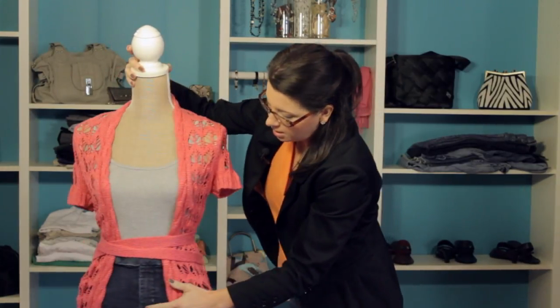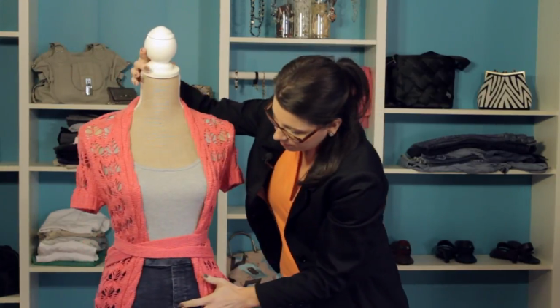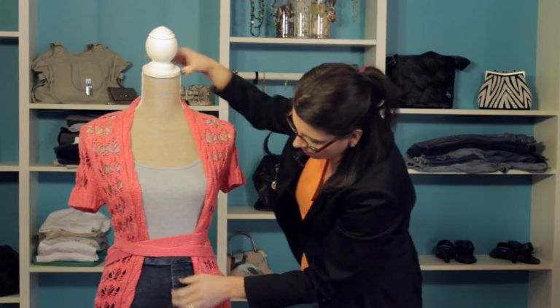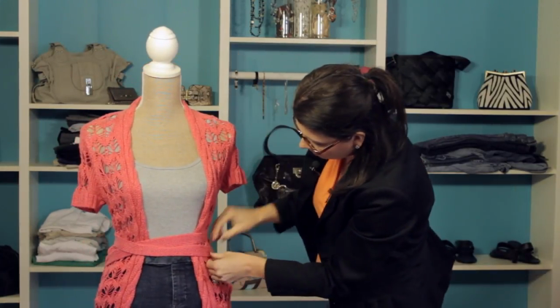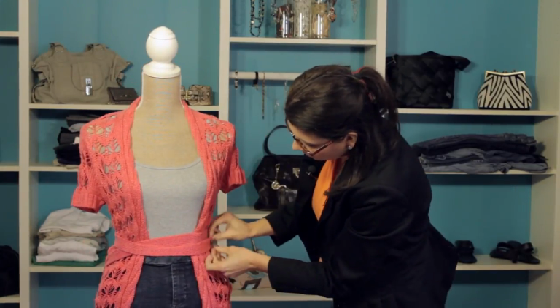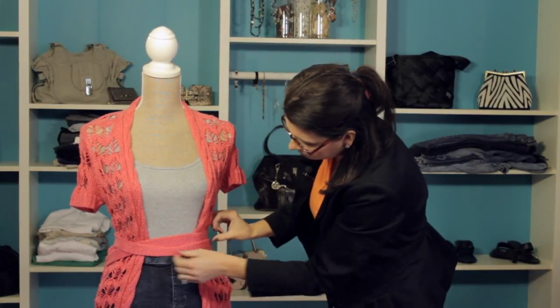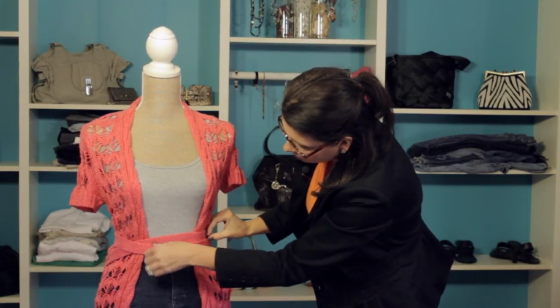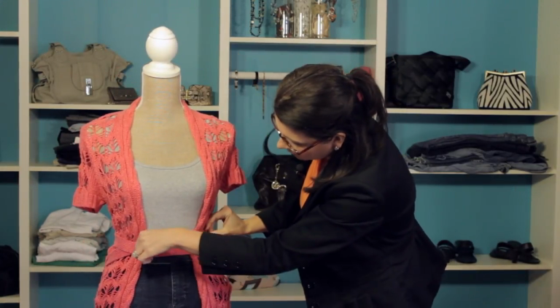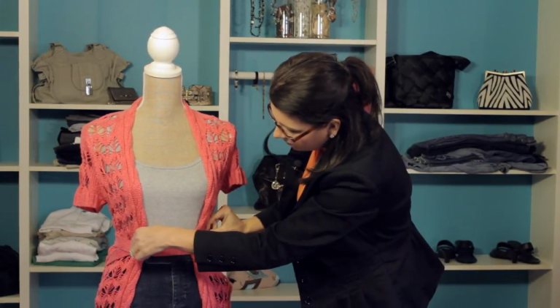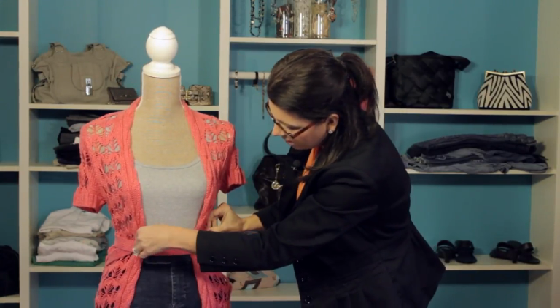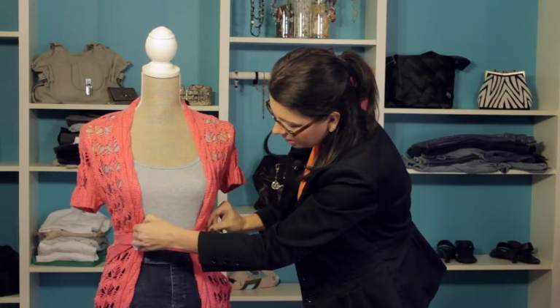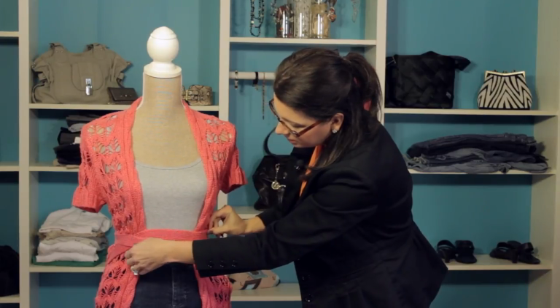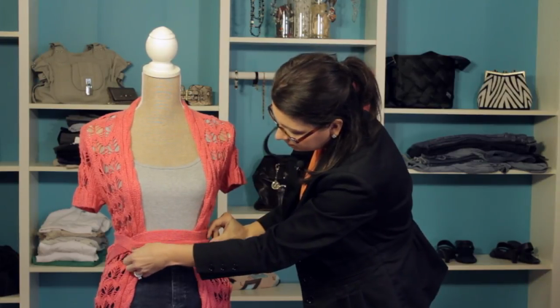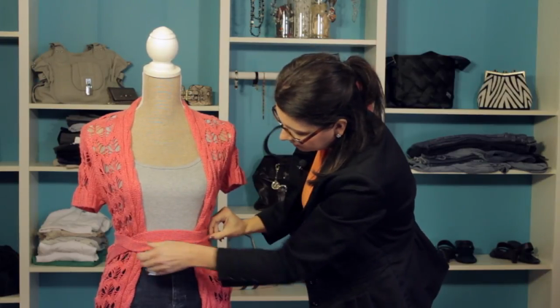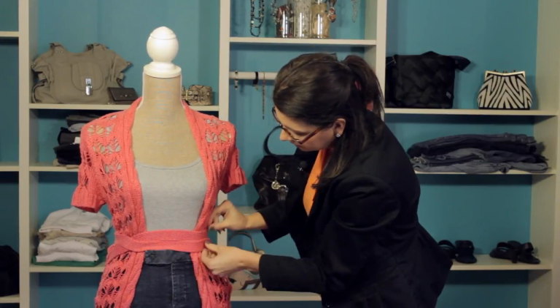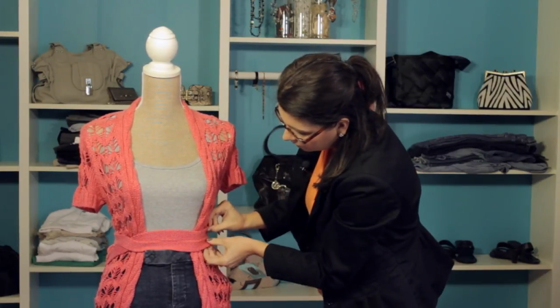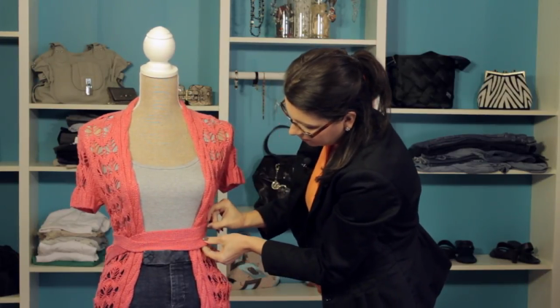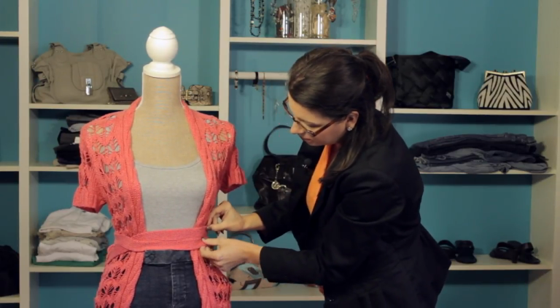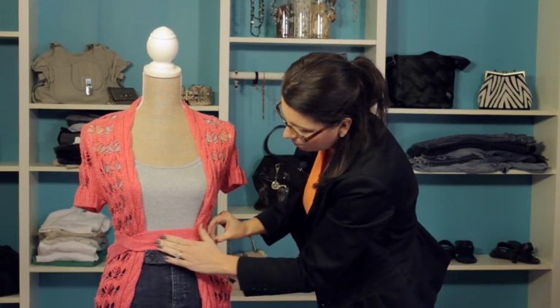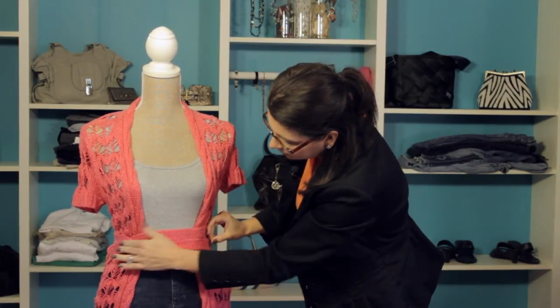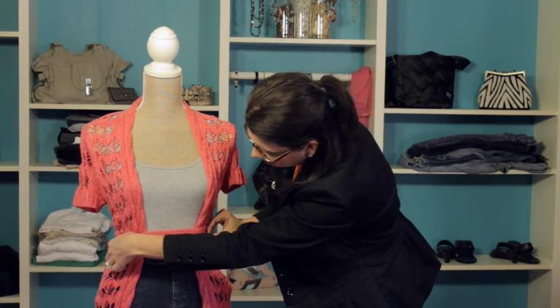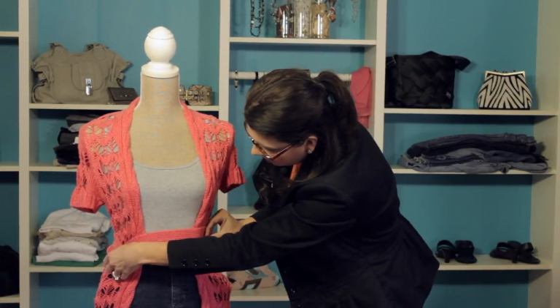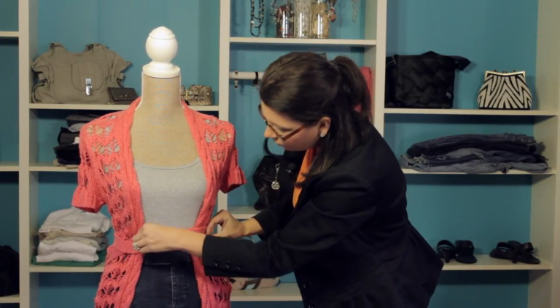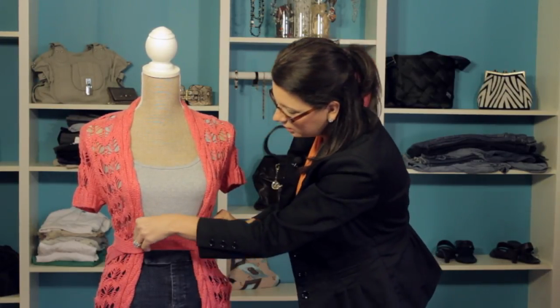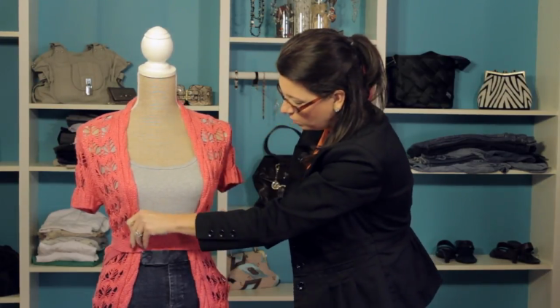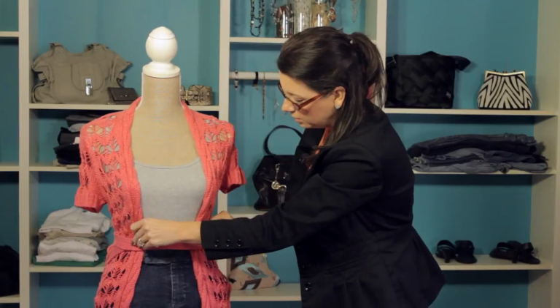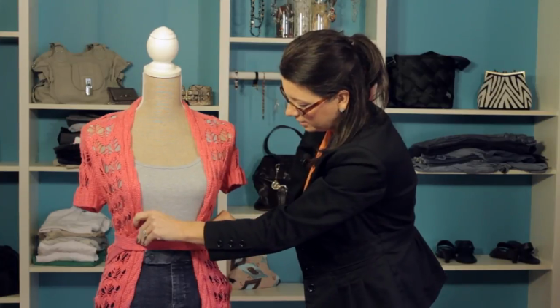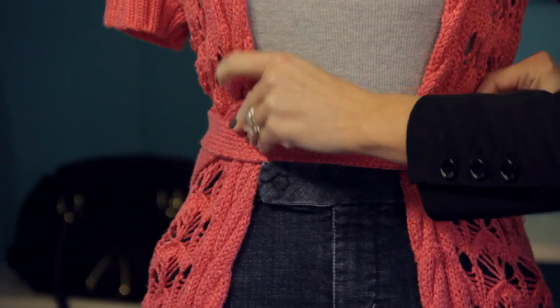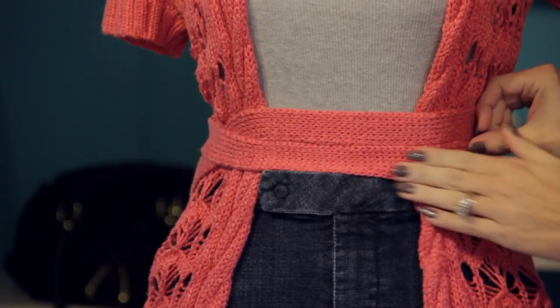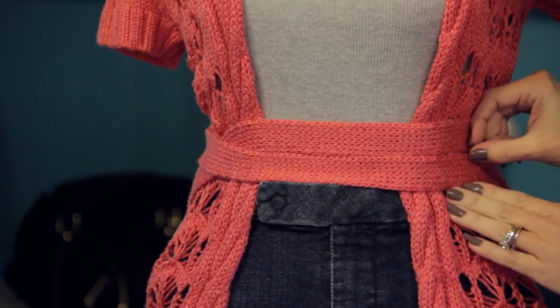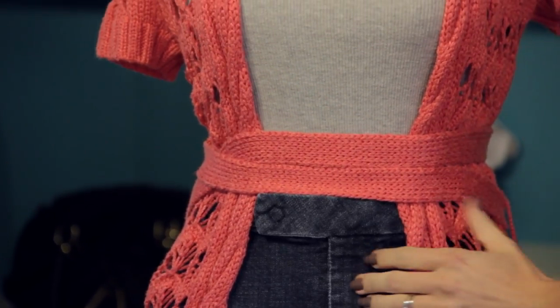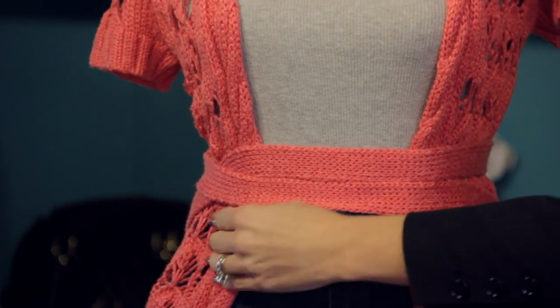Then in the front, we're going to make sure that we line everything up. It gives this nice illusion of like a double belt and really accentuates the waist. So there you go.